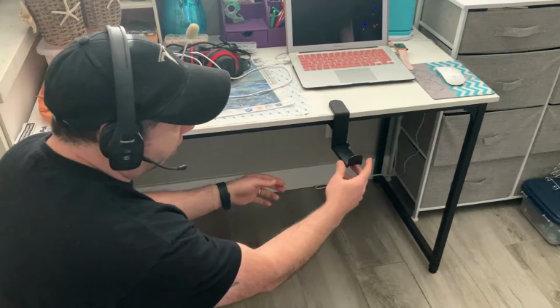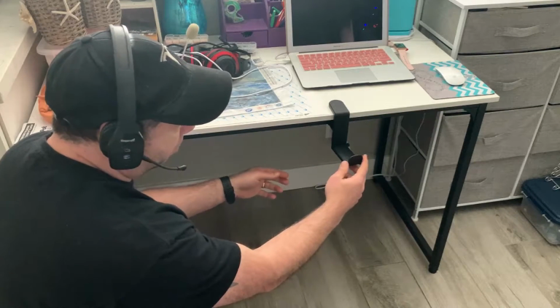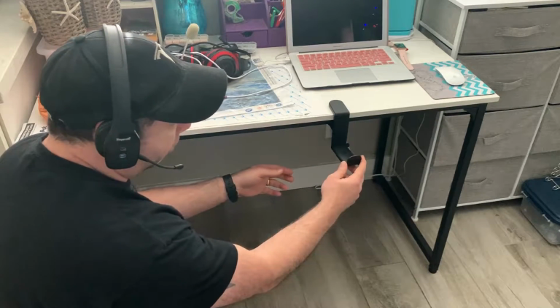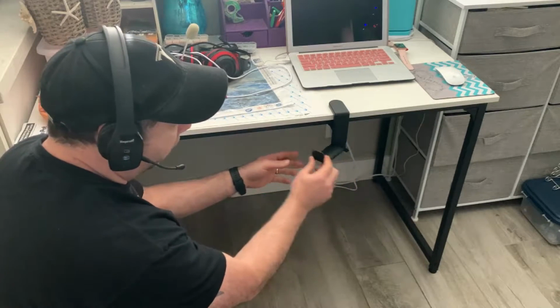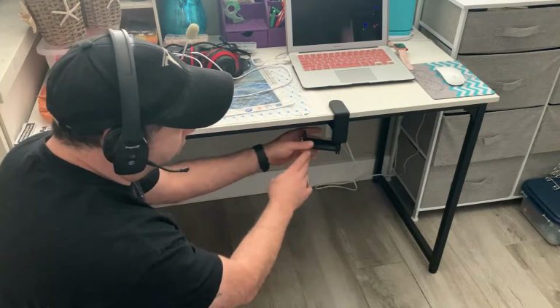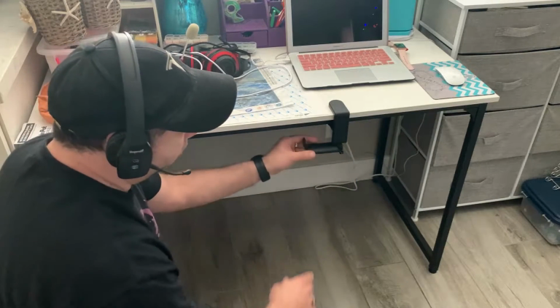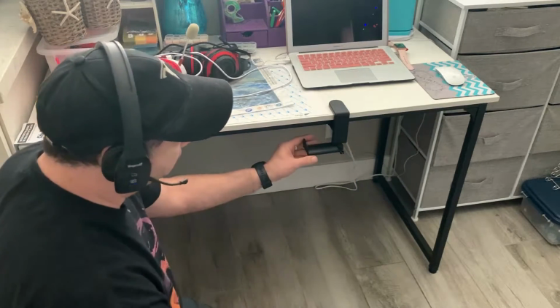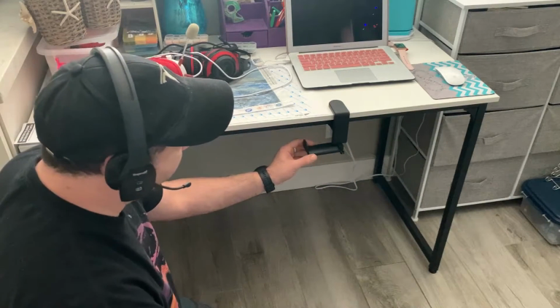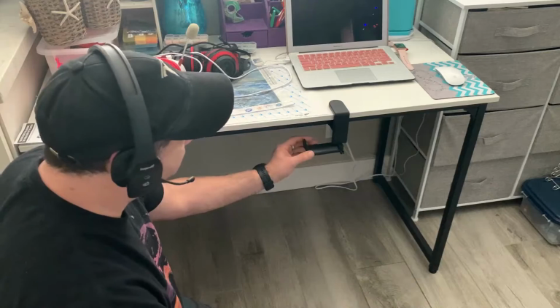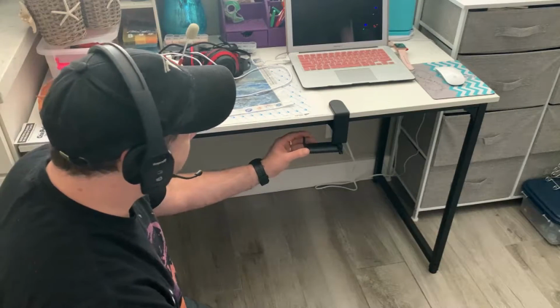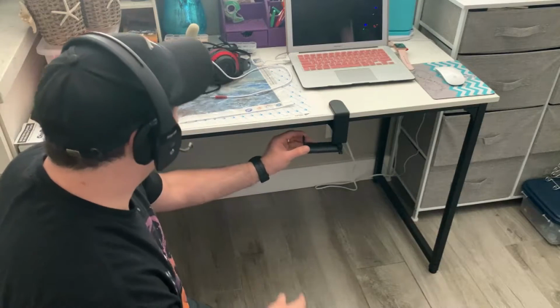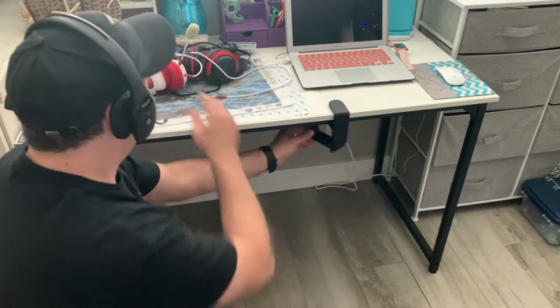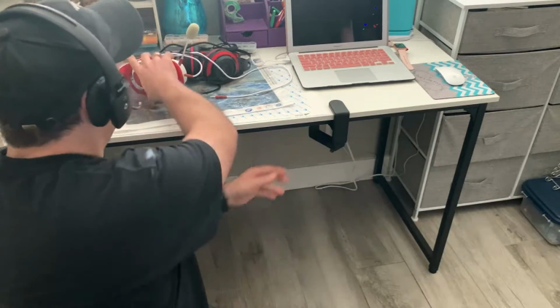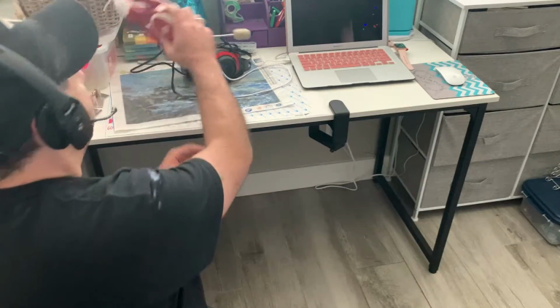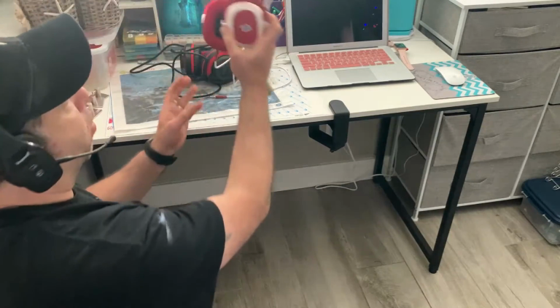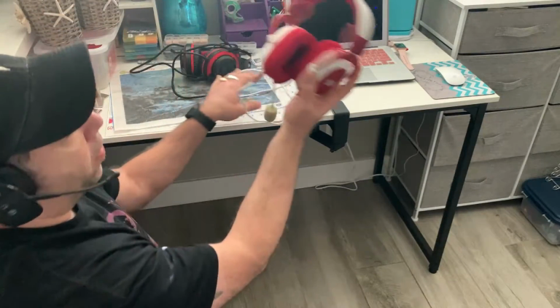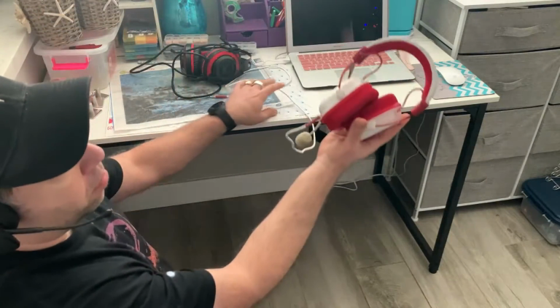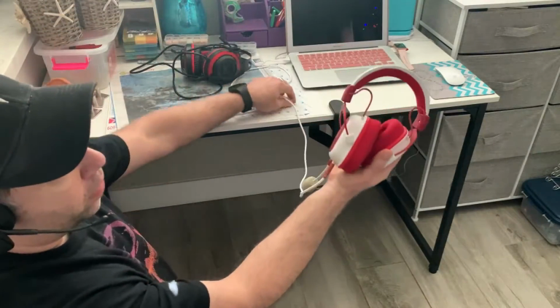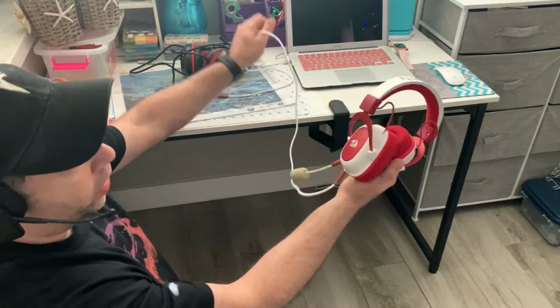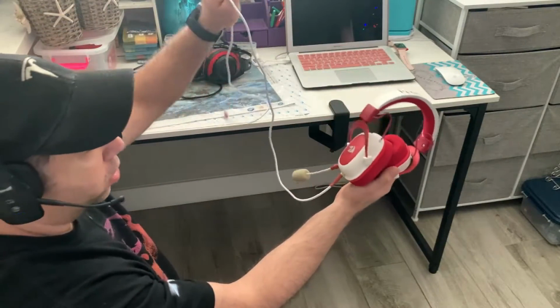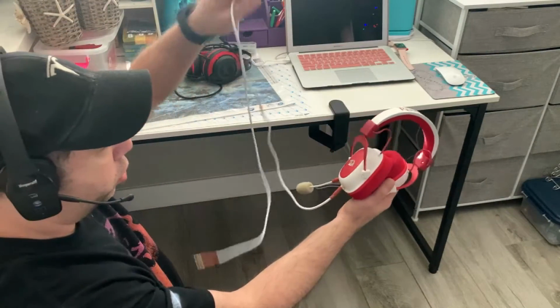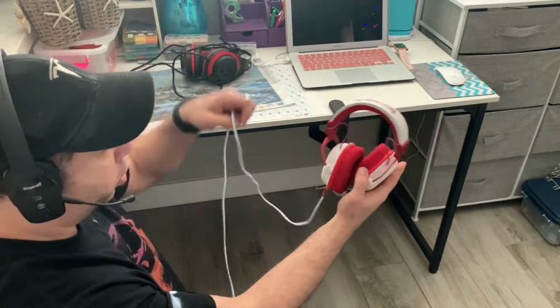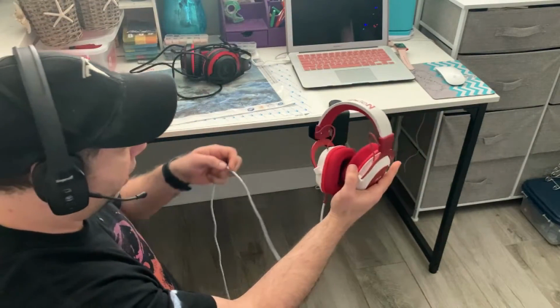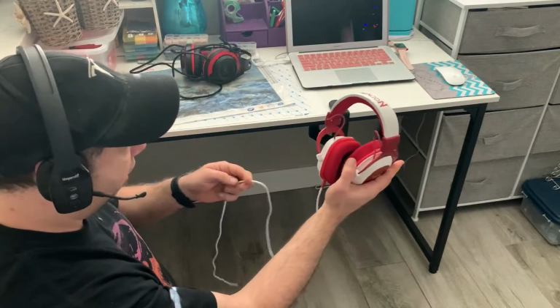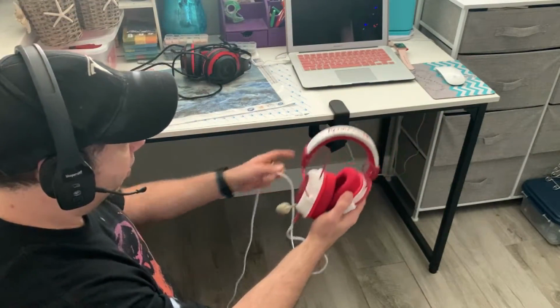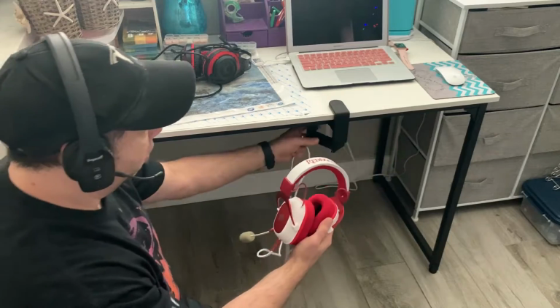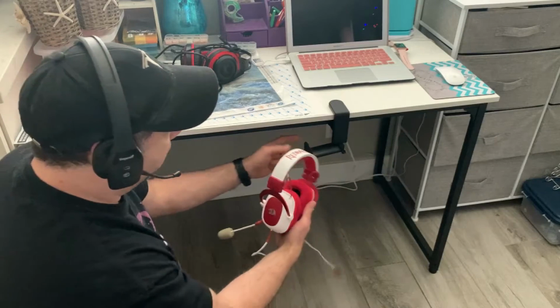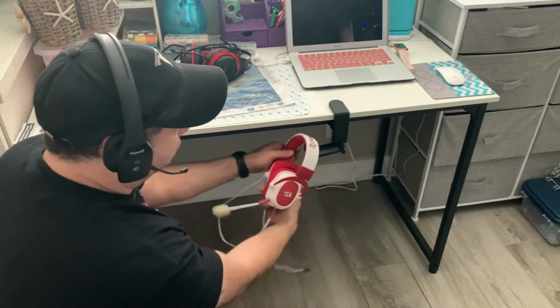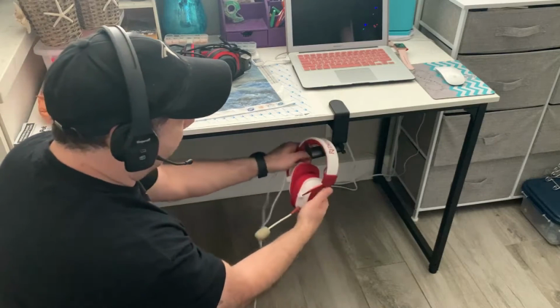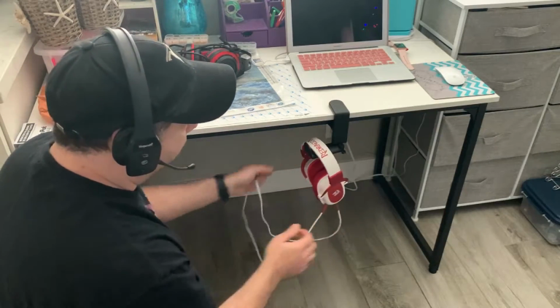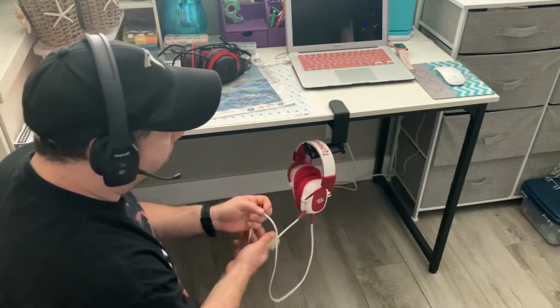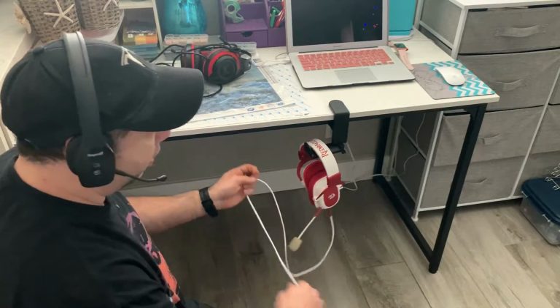If you'd rather have it rotate outward or rotate sideways, you can leave it the way you want. Pairing it with my Red Dragon Zeus II headset, you can see I could just hang it however I want it.